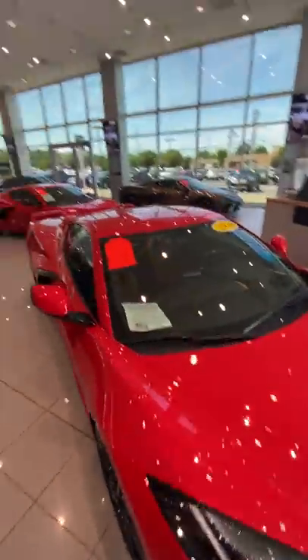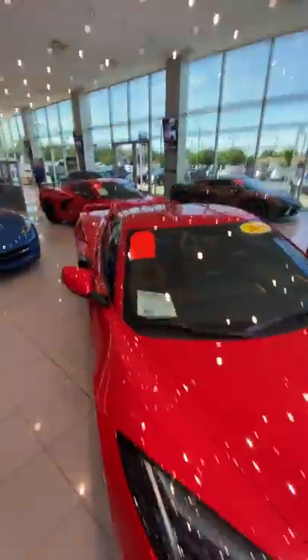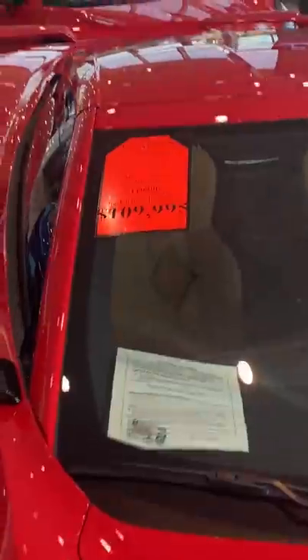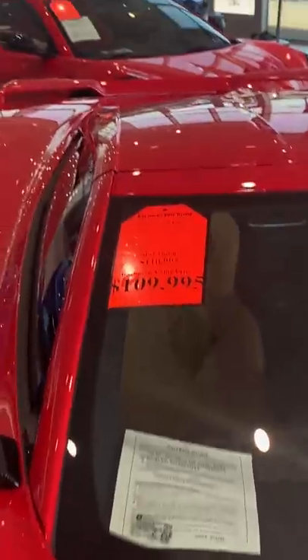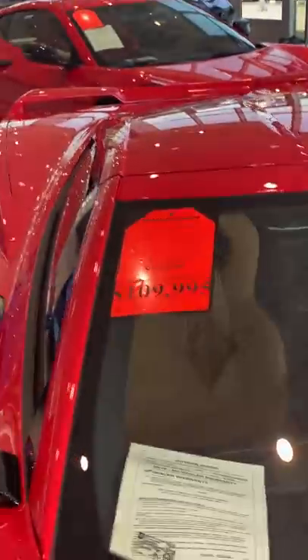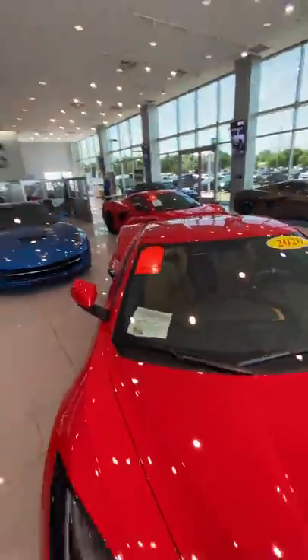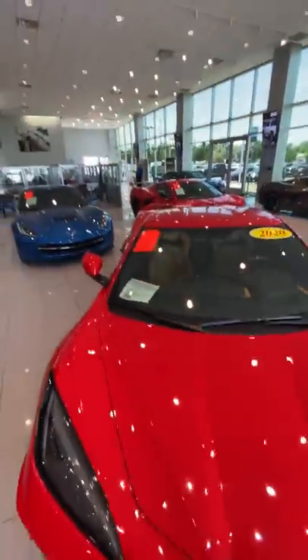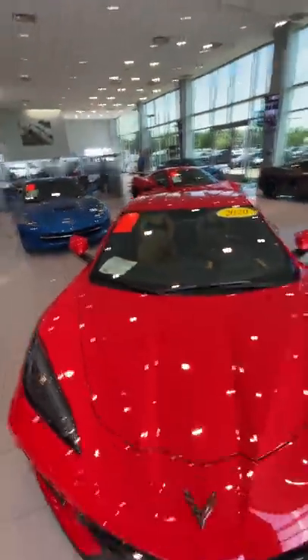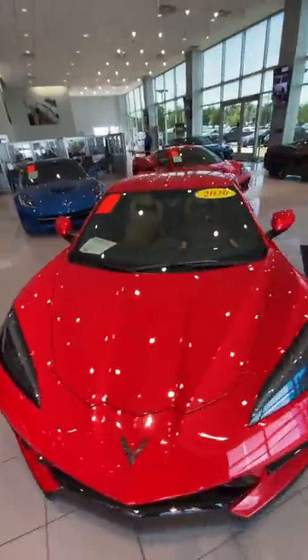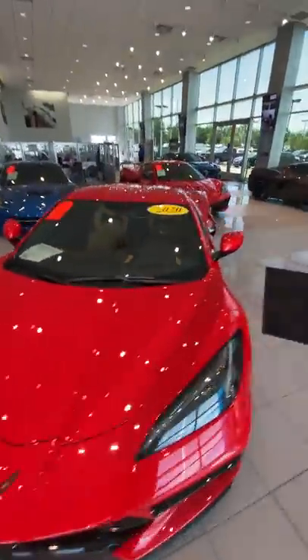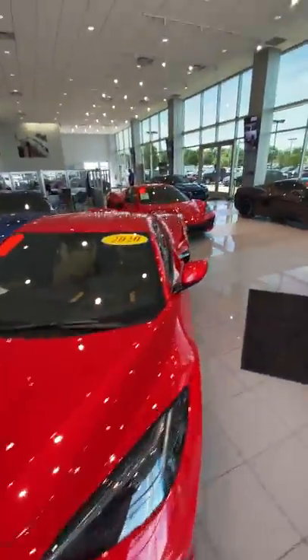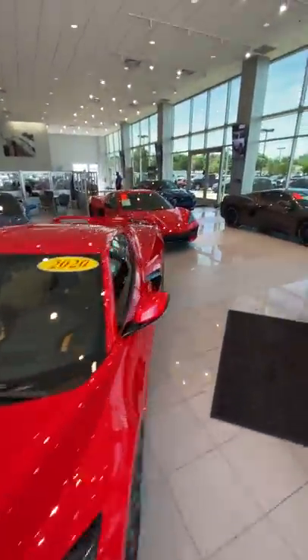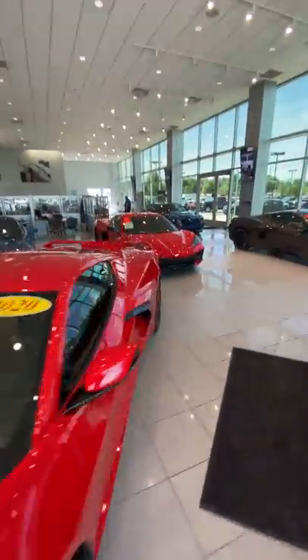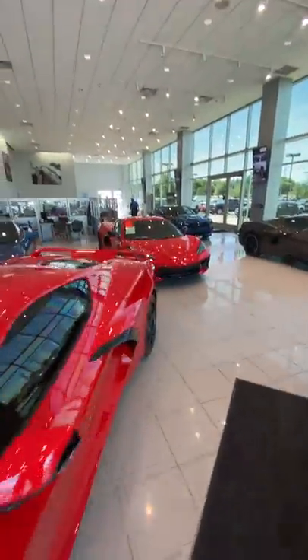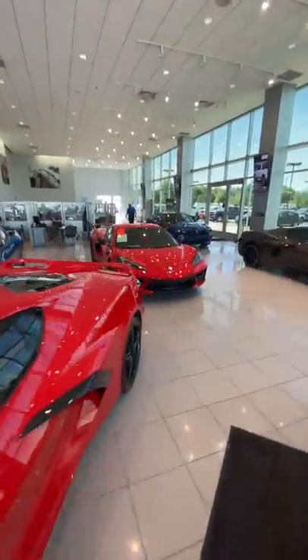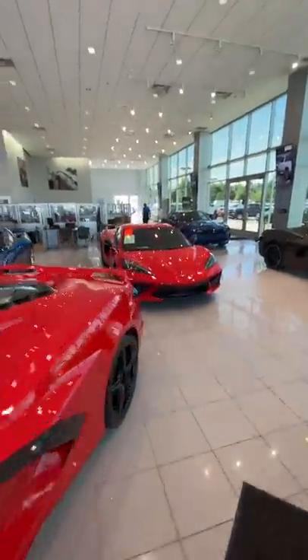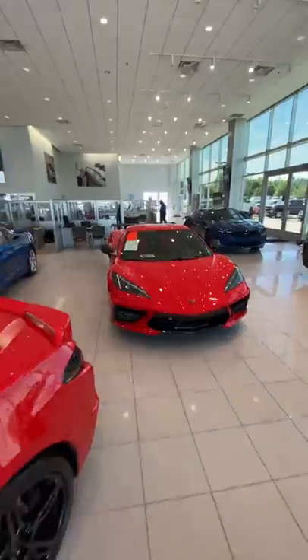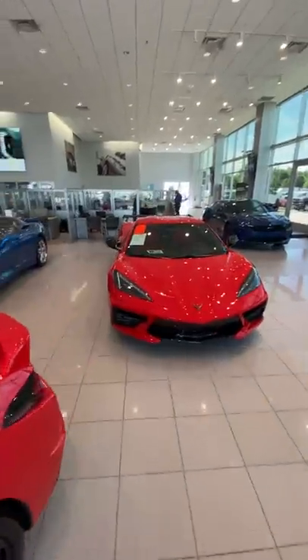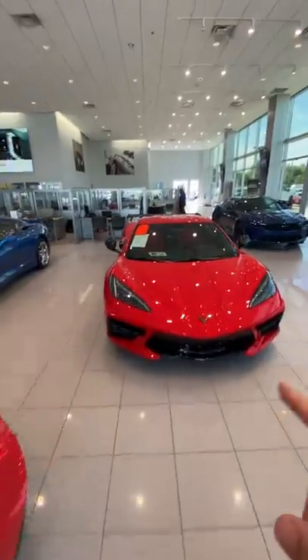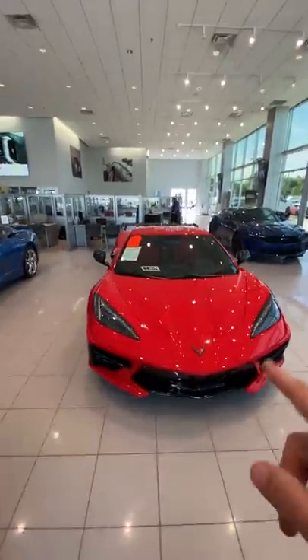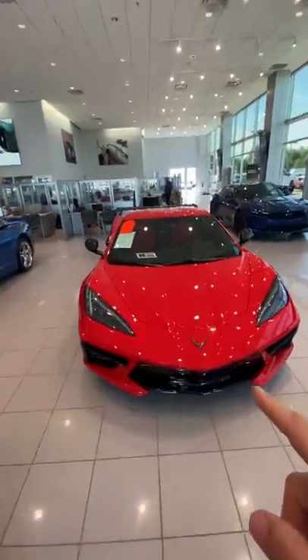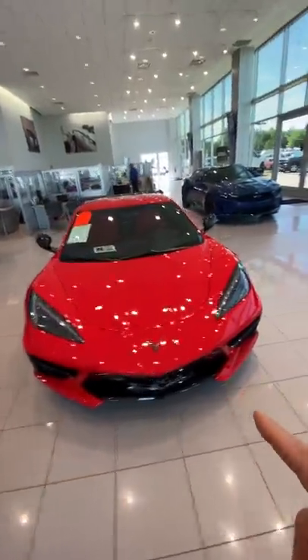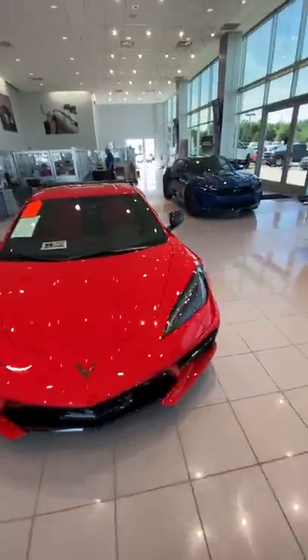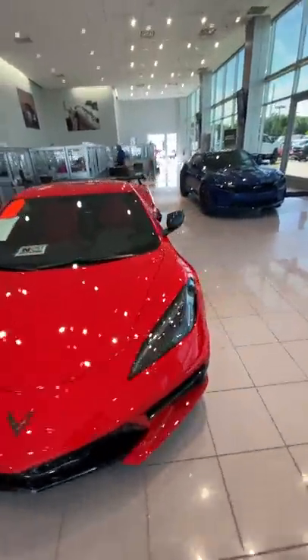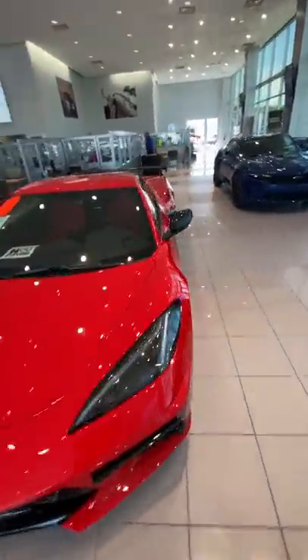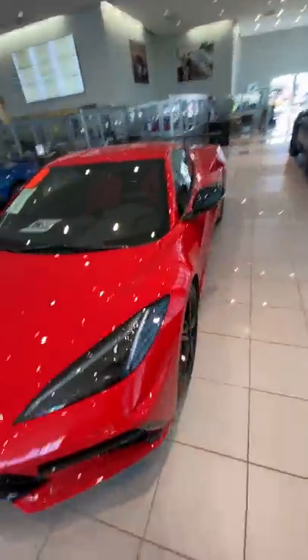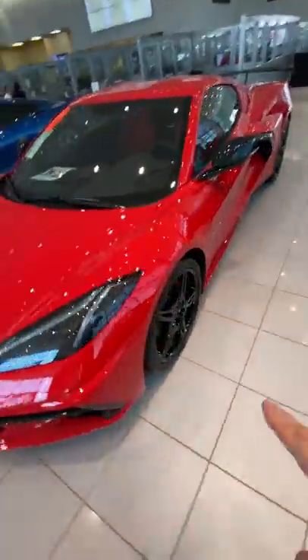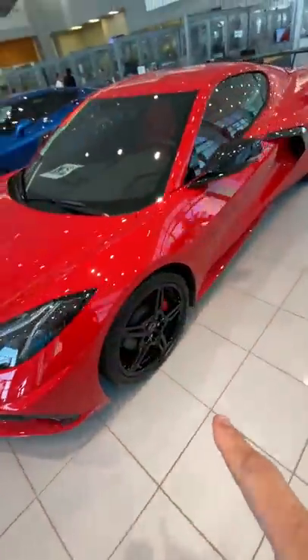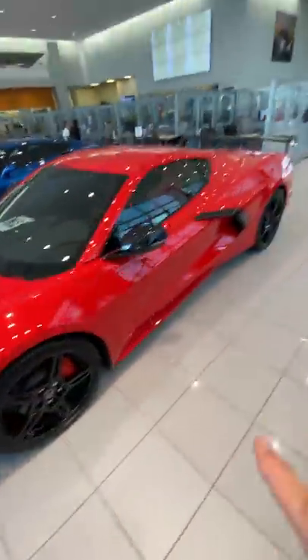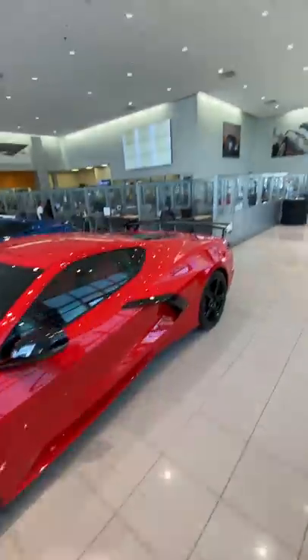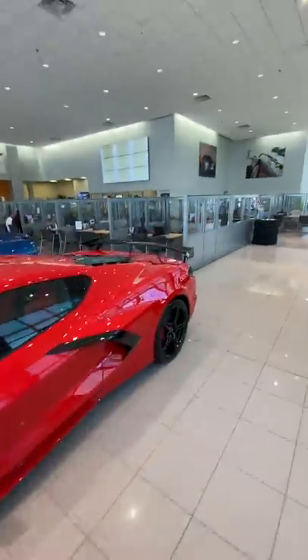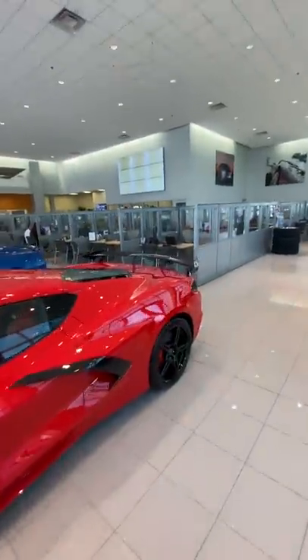Look at that price — $110,000, absolutely crazy. And then back here we have a 1LT with about 10 miles on it. I showed you guys this yesterday — I put the black wheels on it and the high wing spoiler.